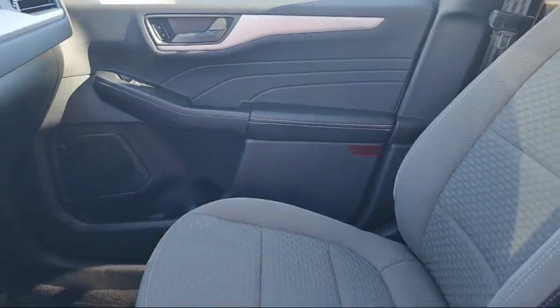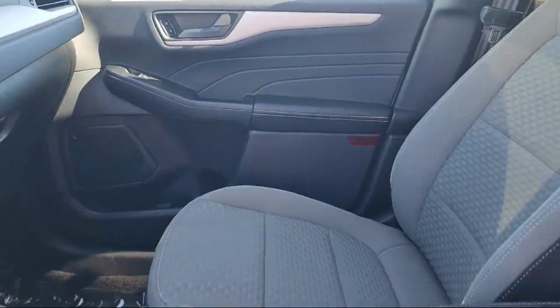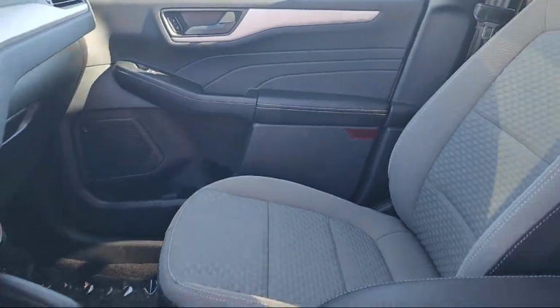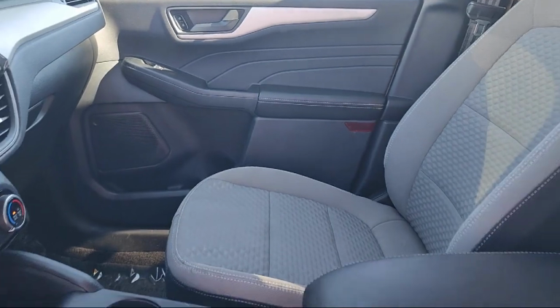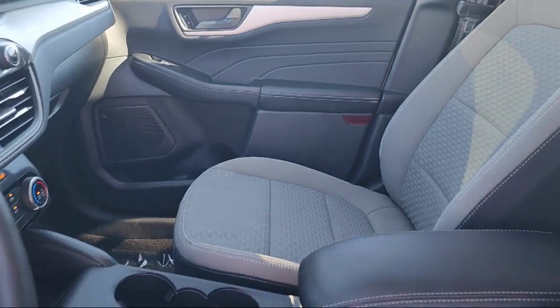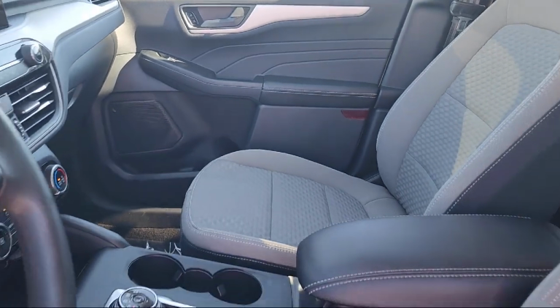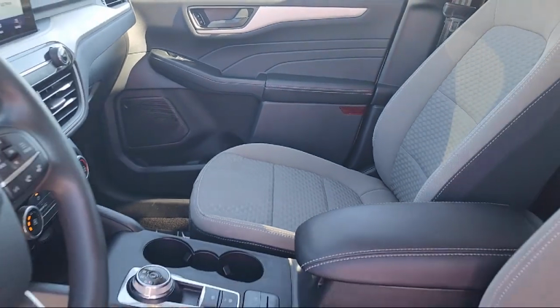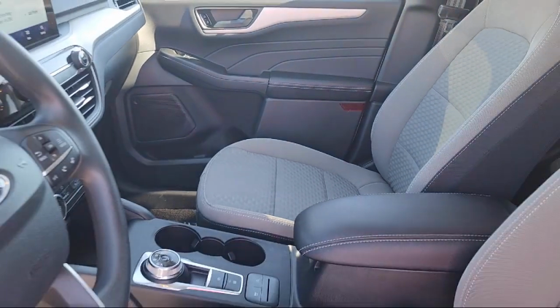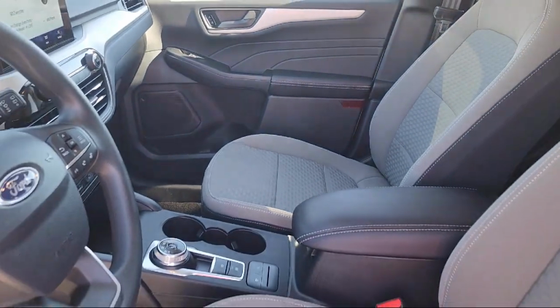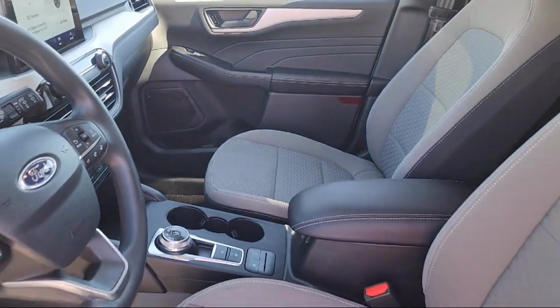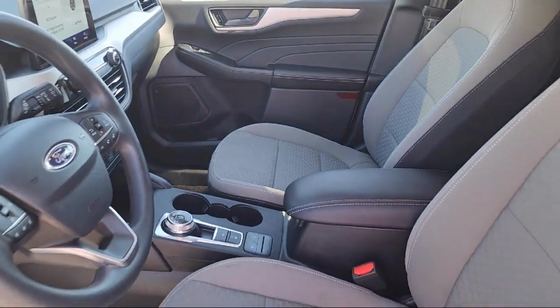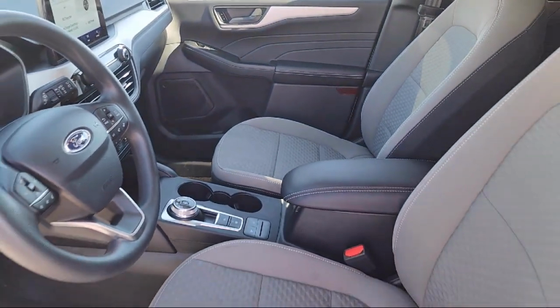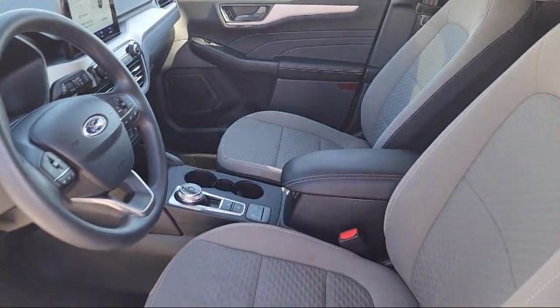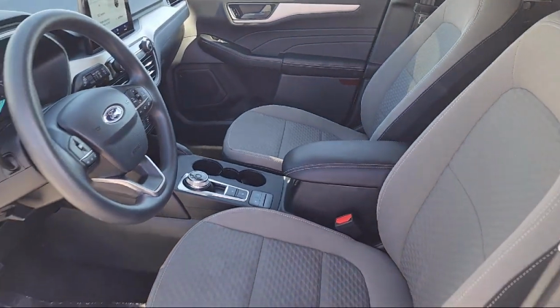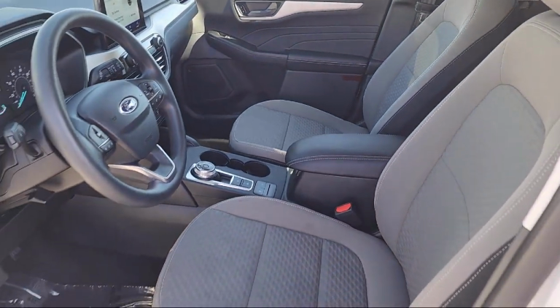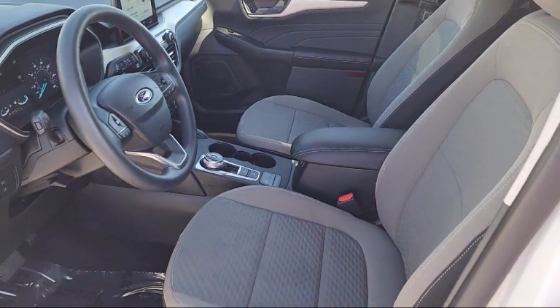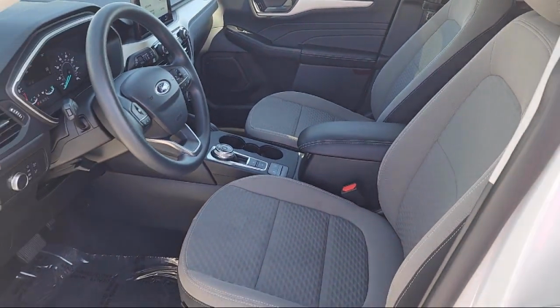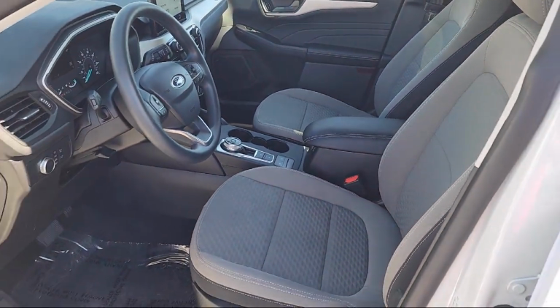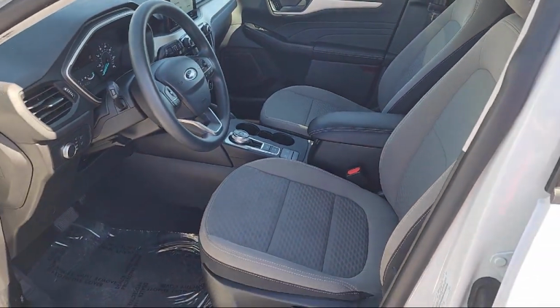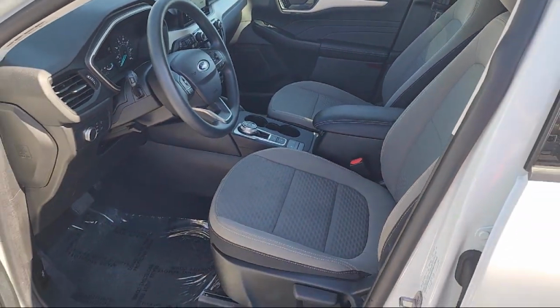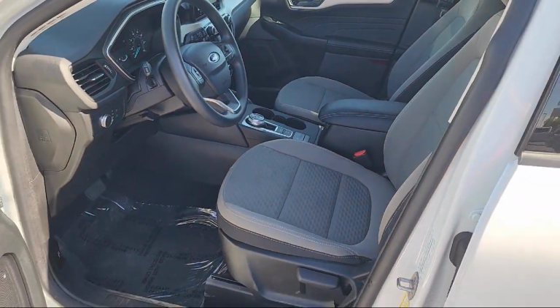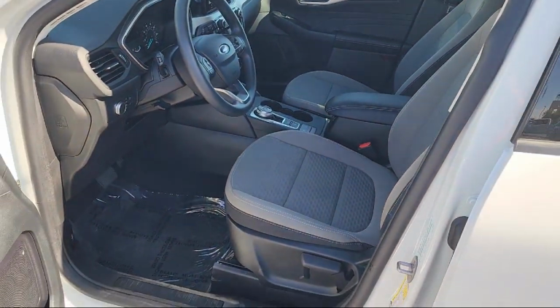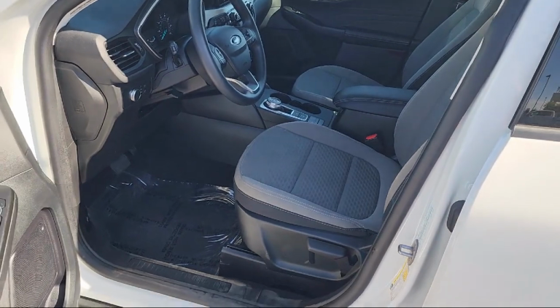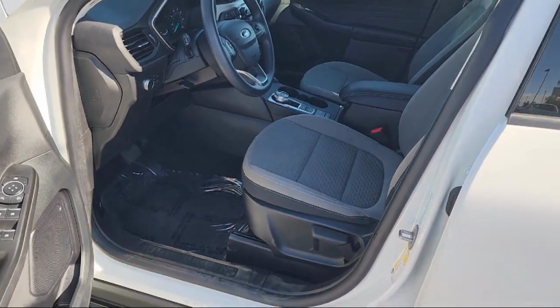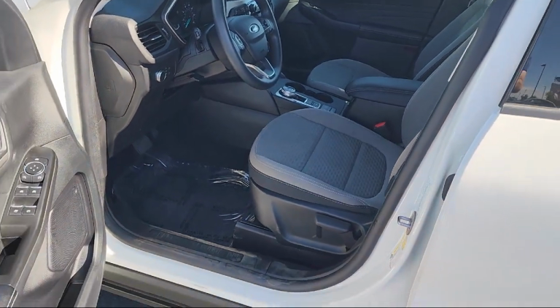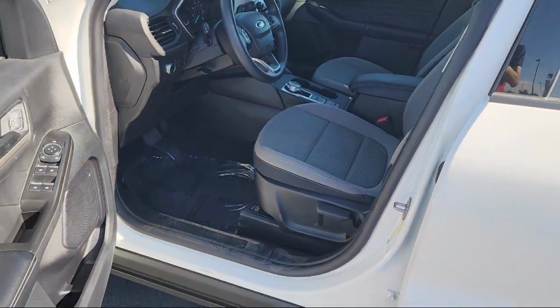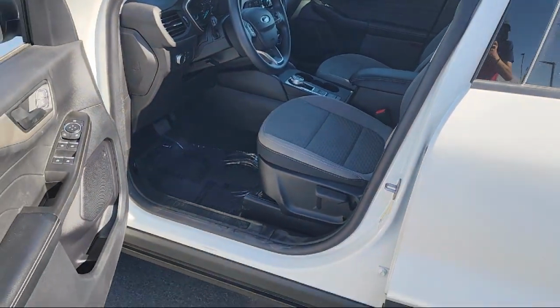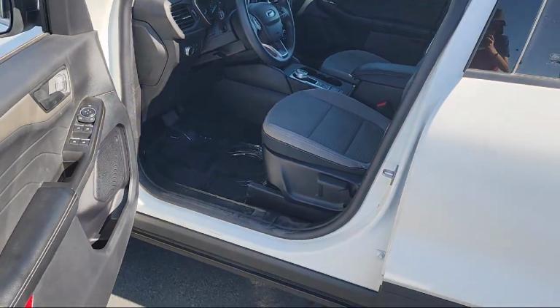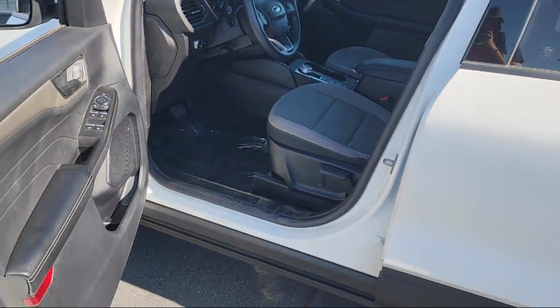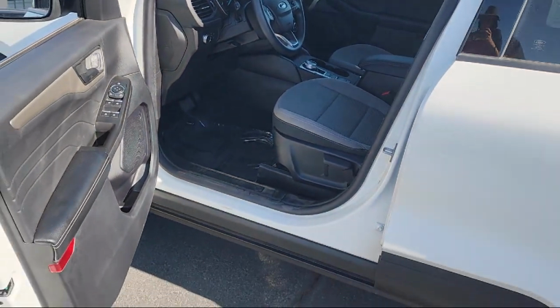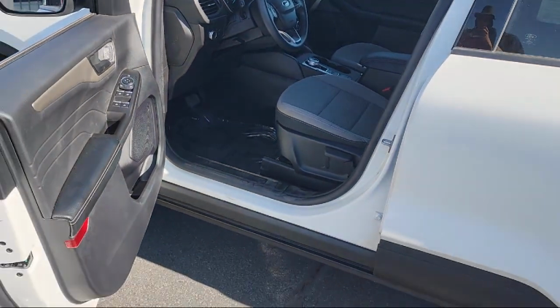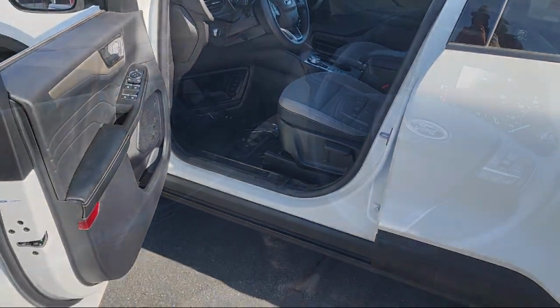Here at Chalmers Ford, every vehicle we offer at our dealership in Rio Rancho exceeds our strict standards for quality, reliability, and performance.